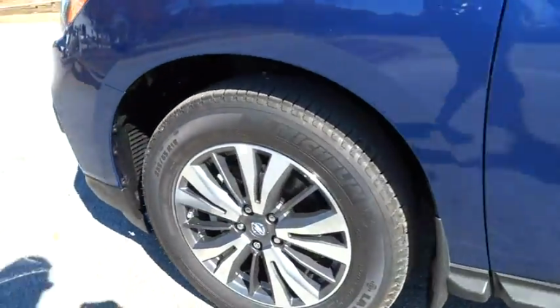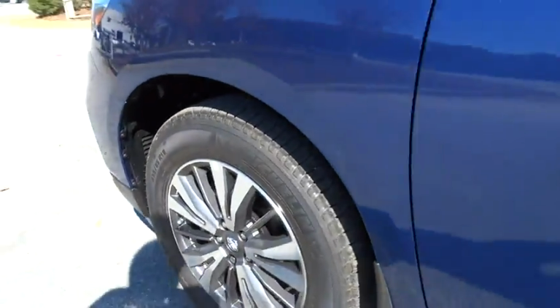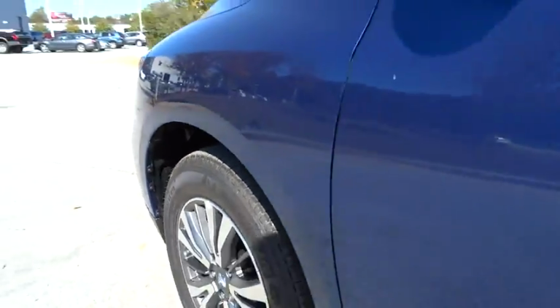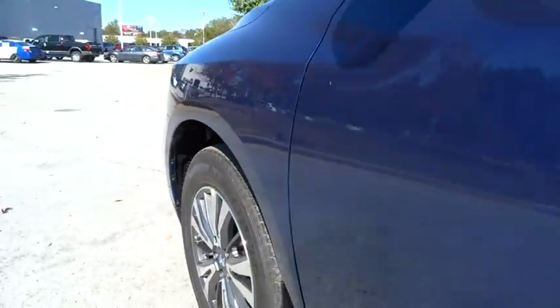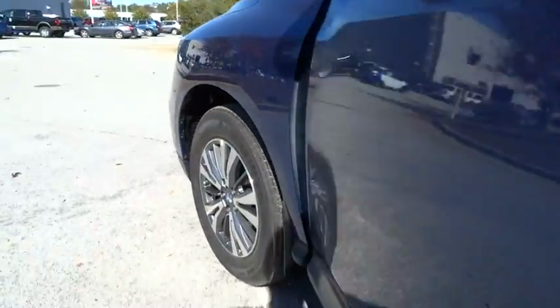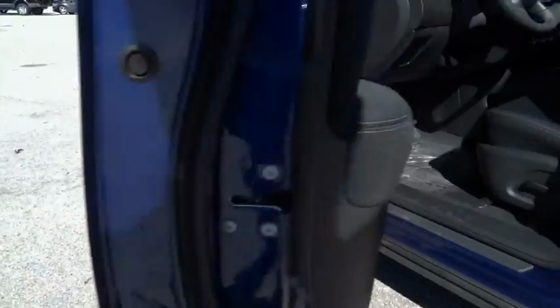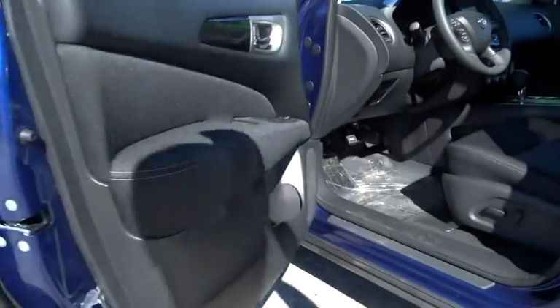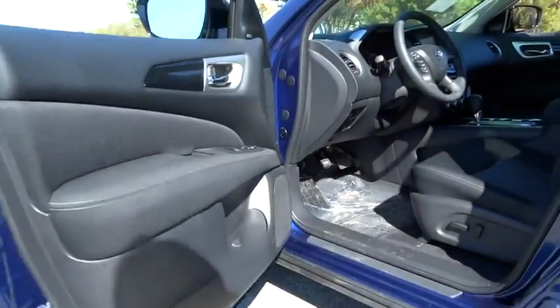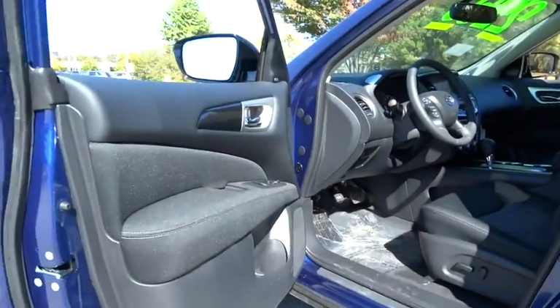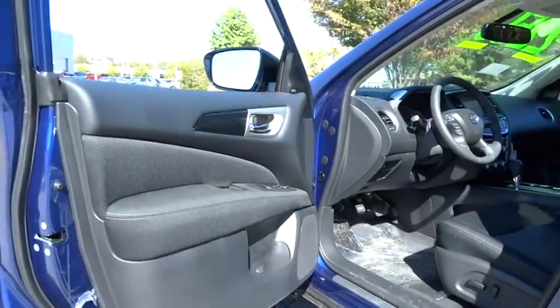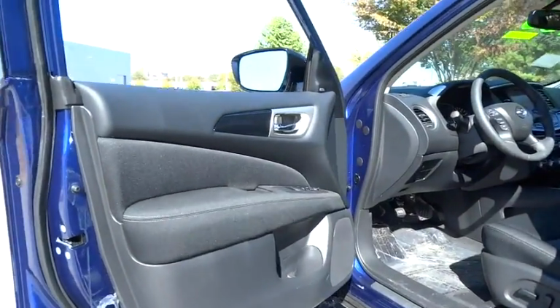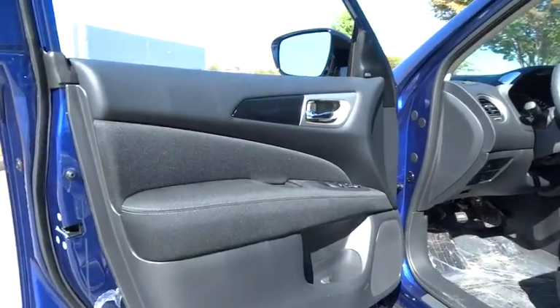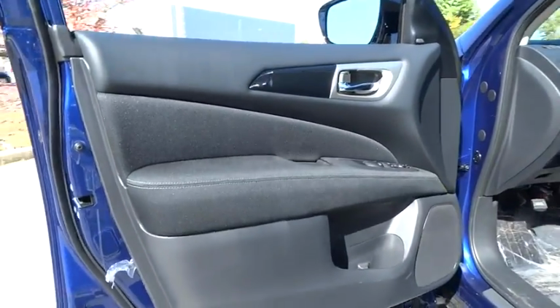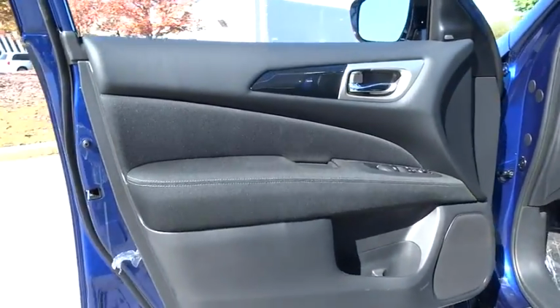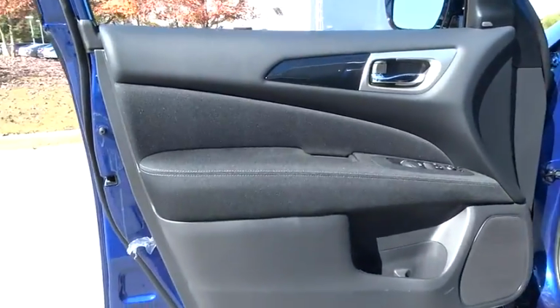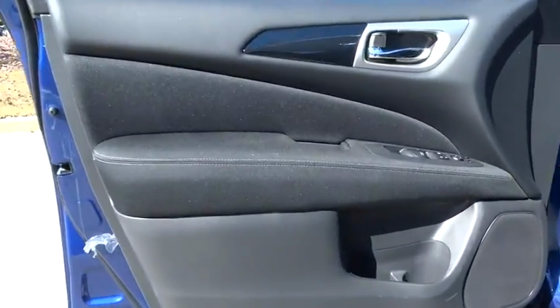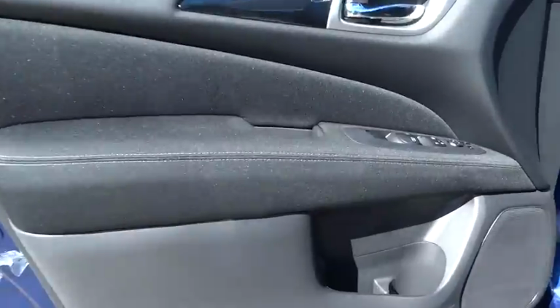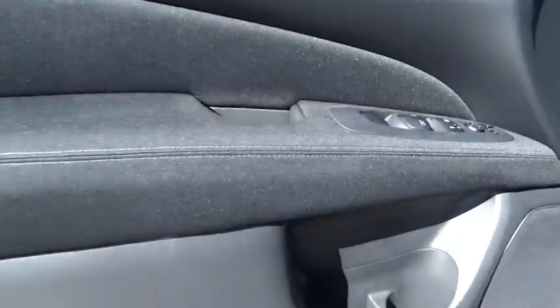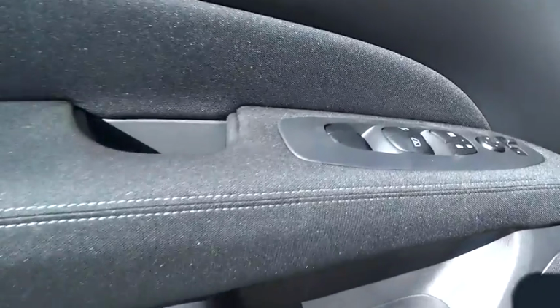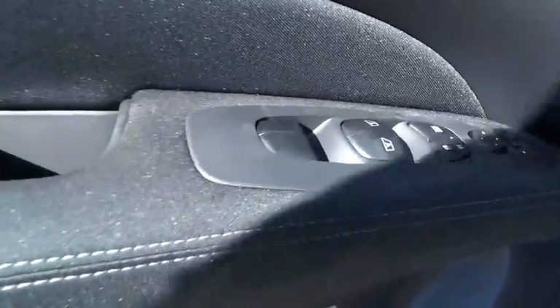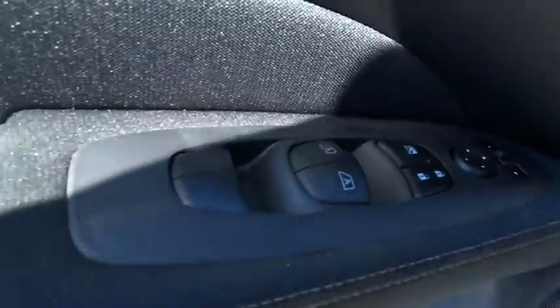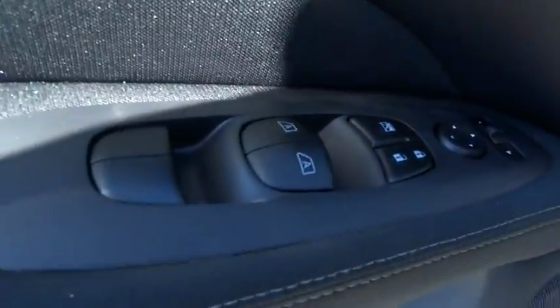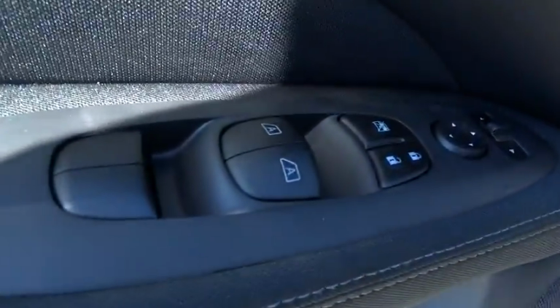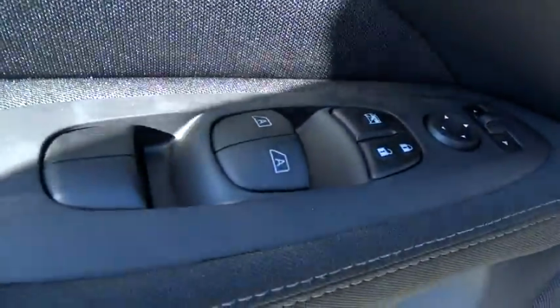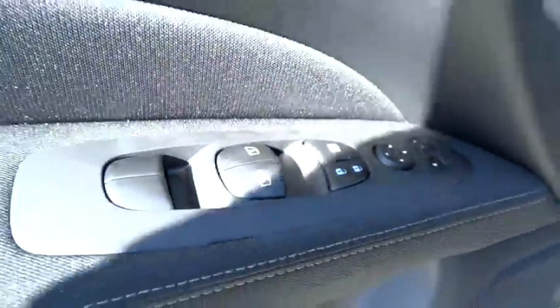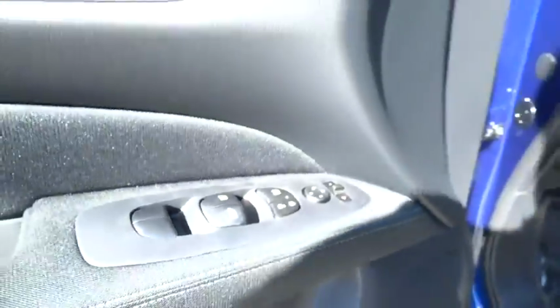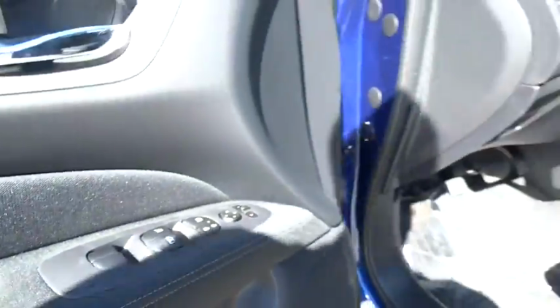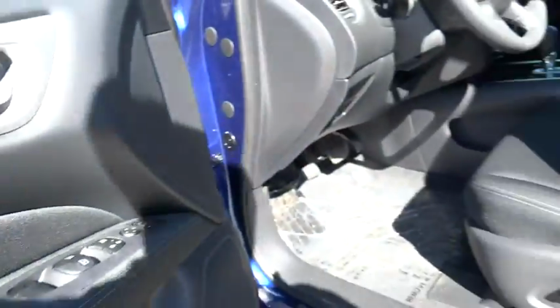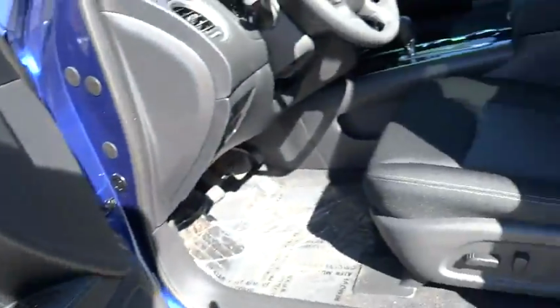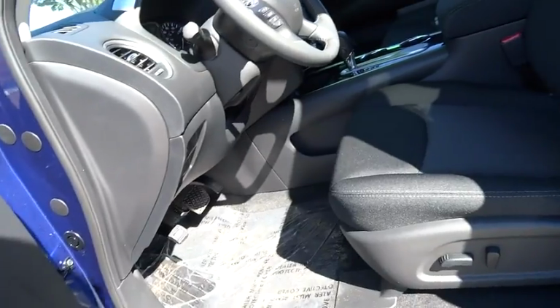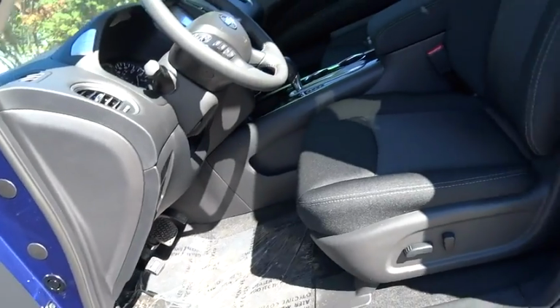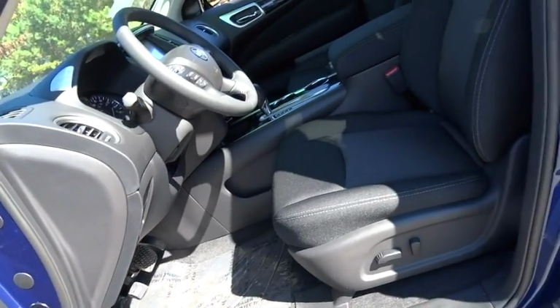Power steering, adjustable steering wheel, auto dimming rear view mirror, cruise control, keyless start, four-wheel disc brakes, aluminum wheels, universal garage door opener, AM-FM stereo radio, front-wheel drive.